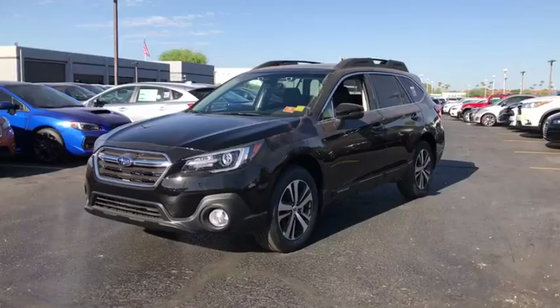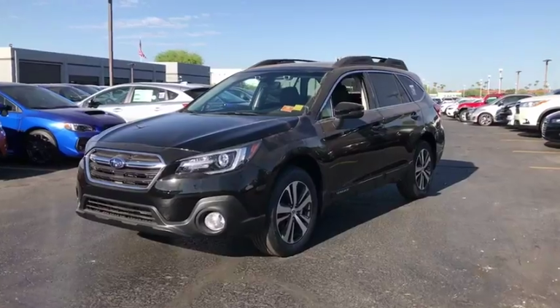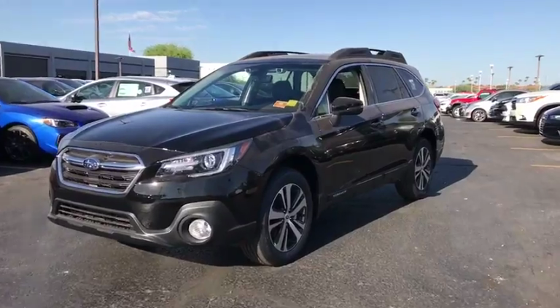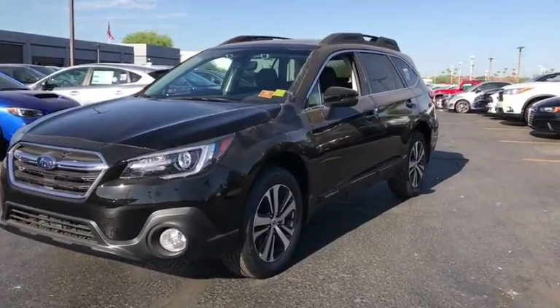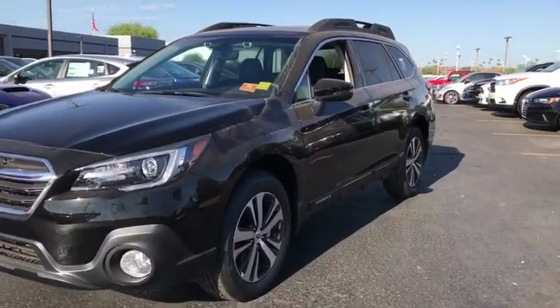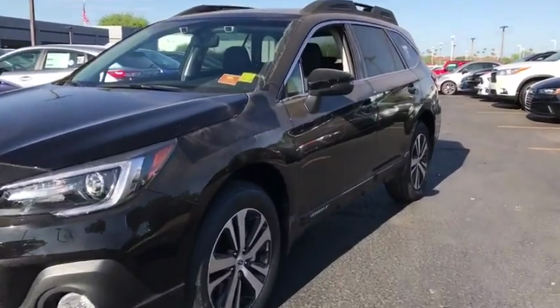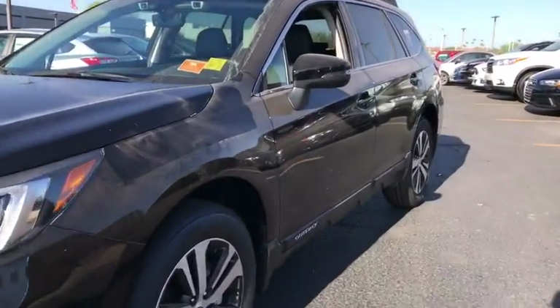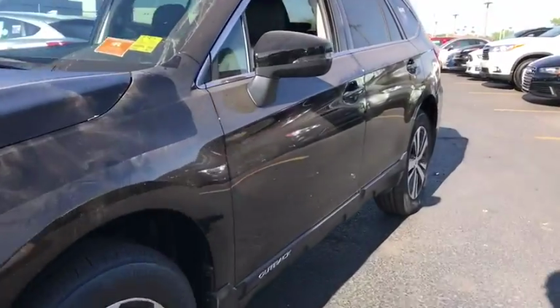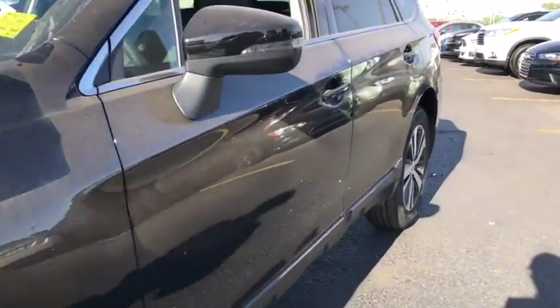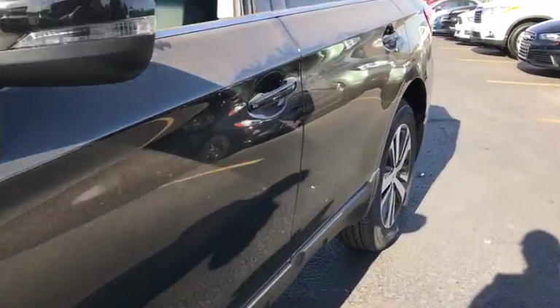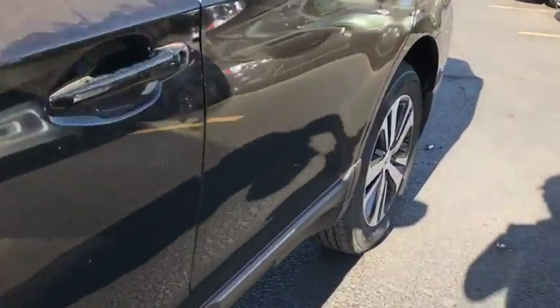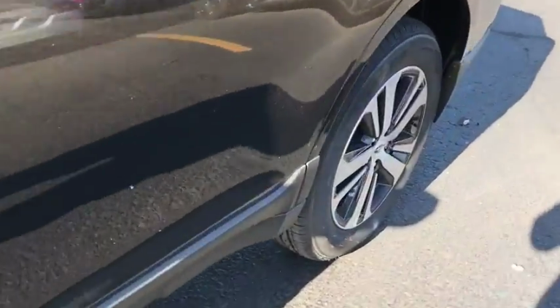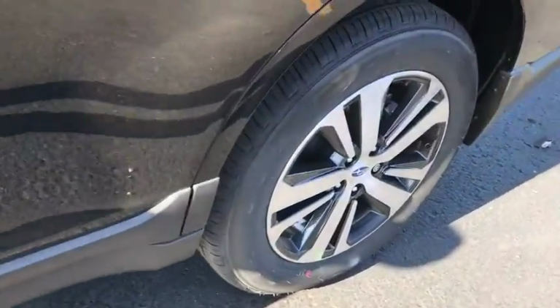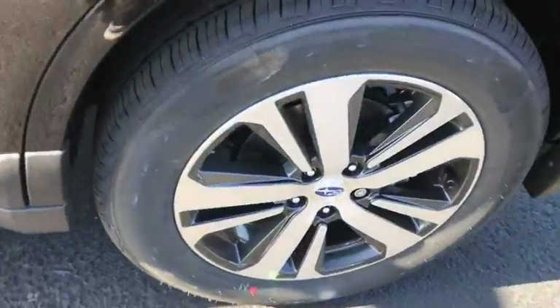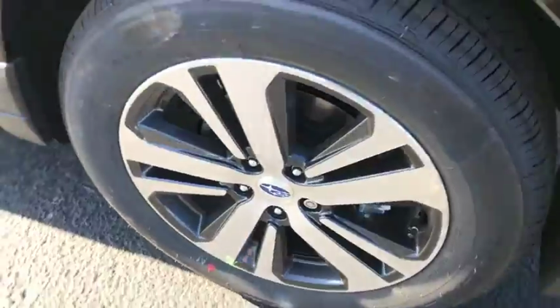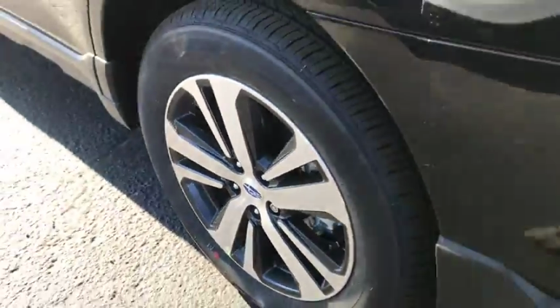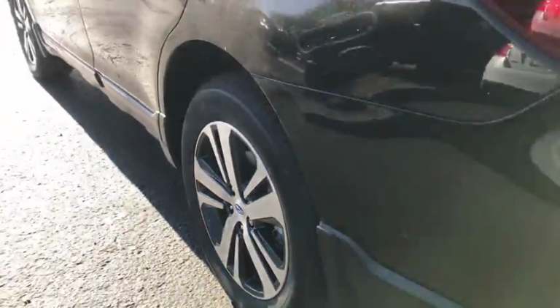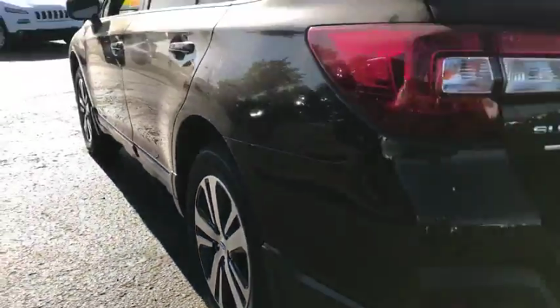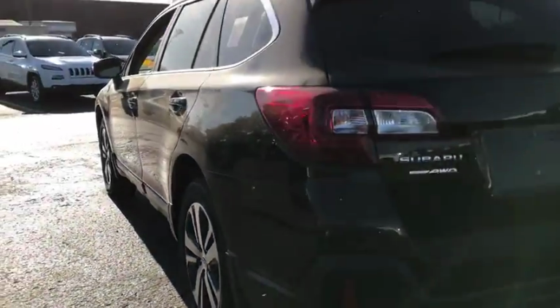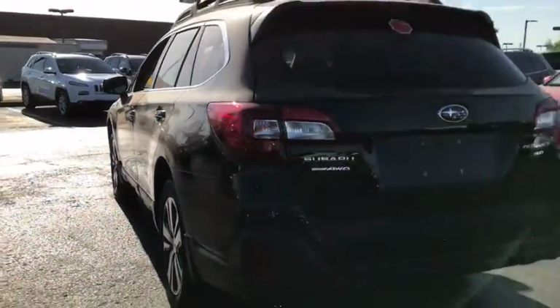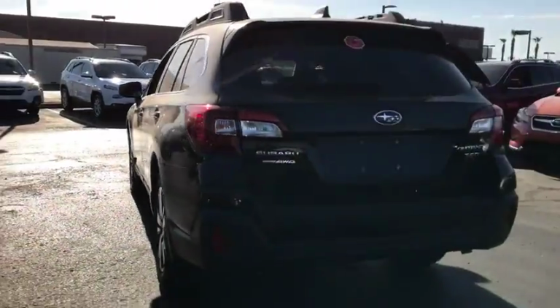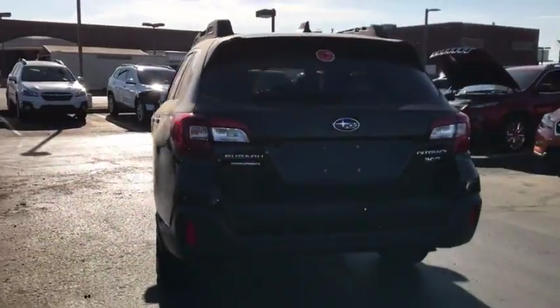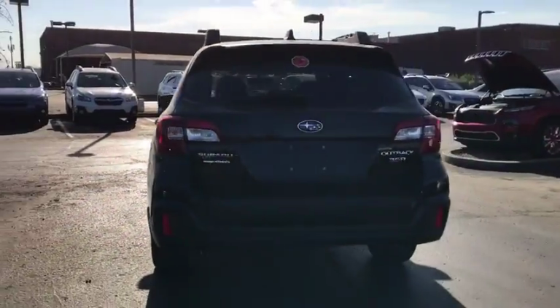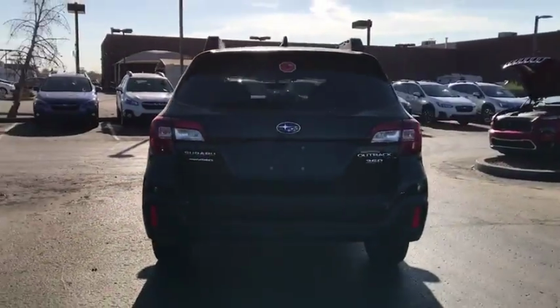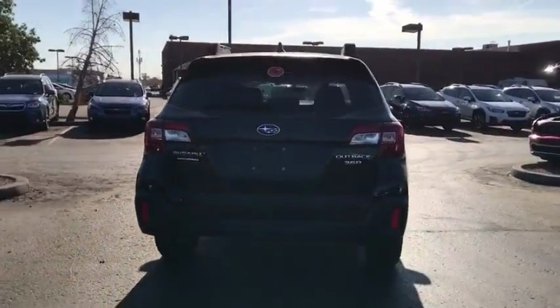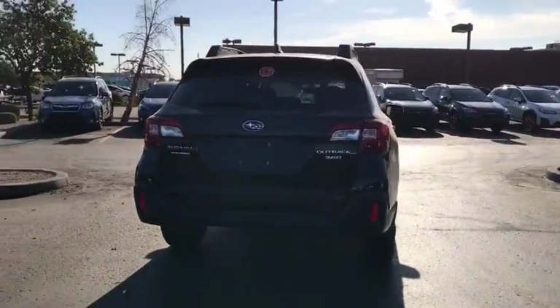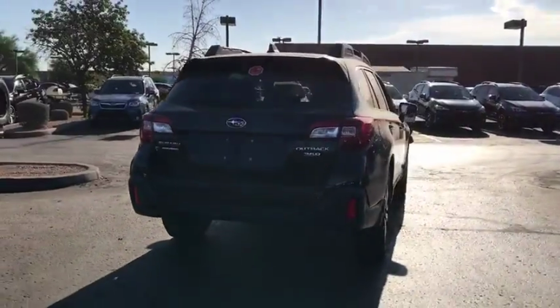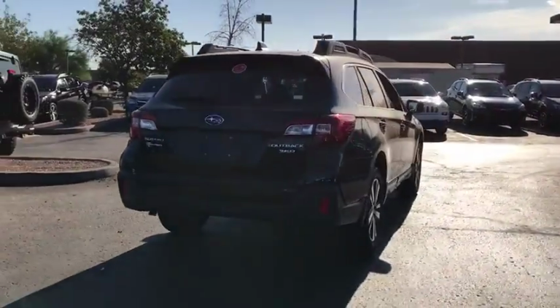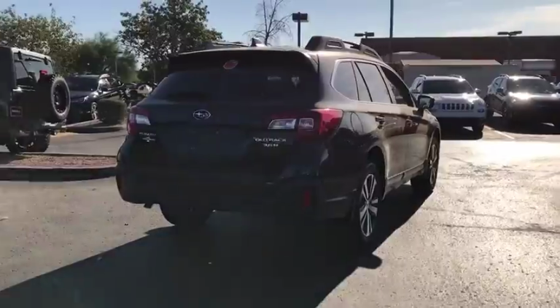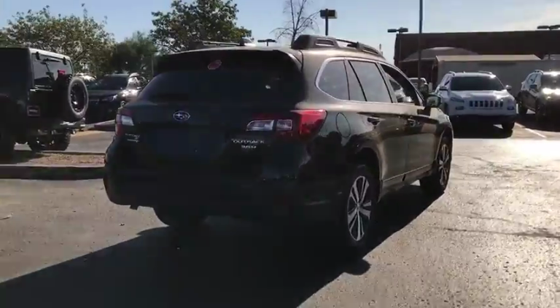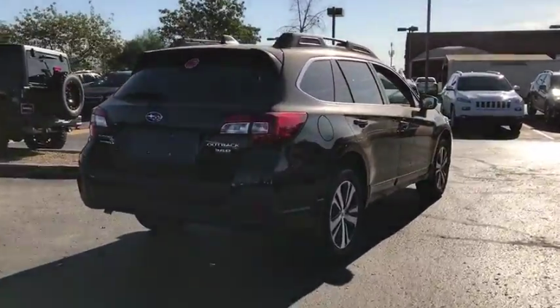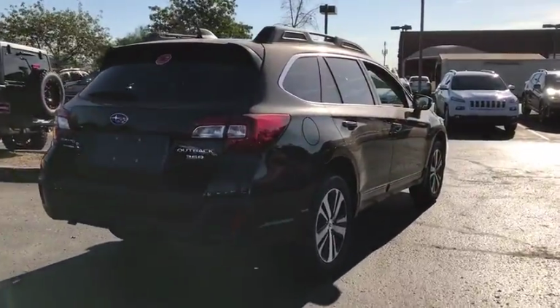2019 Subaru Outback. Take the go-anywhere capability of all-wheel drive and plenty of room for cargo and companions, and you've got the Subaru Outback. Let the adventure begin.